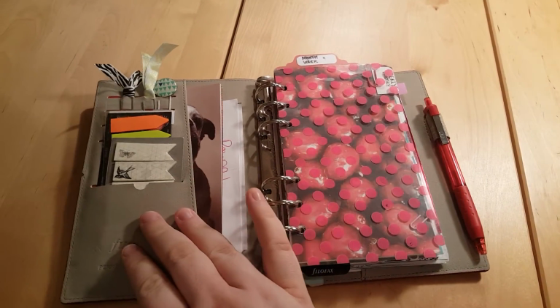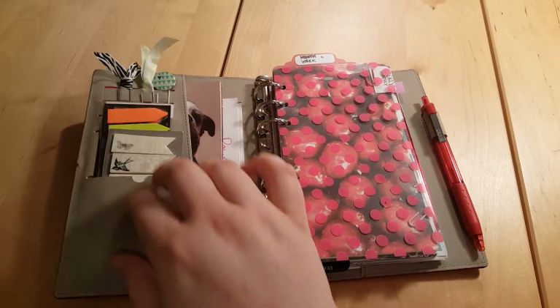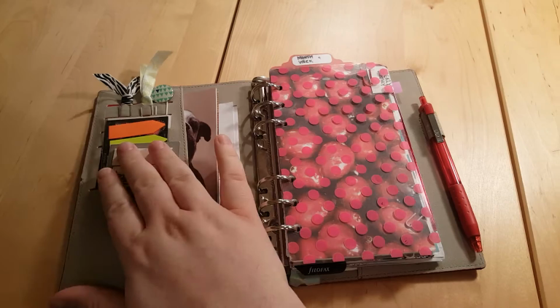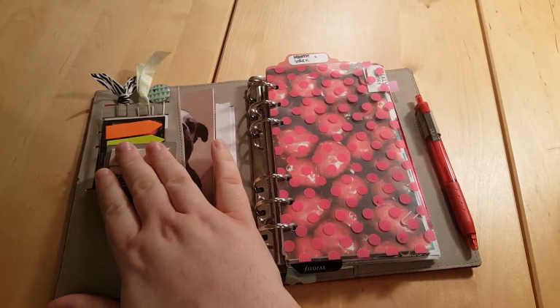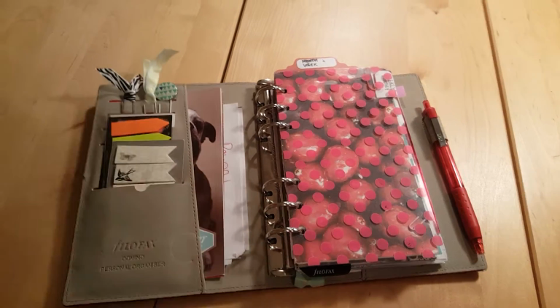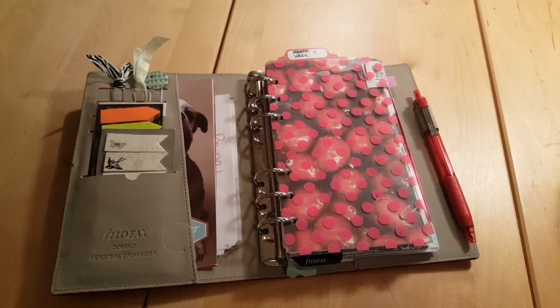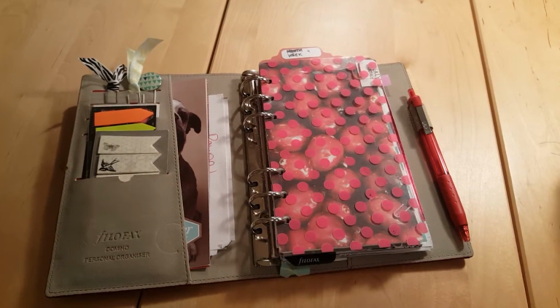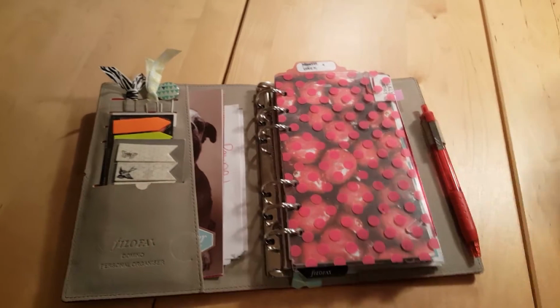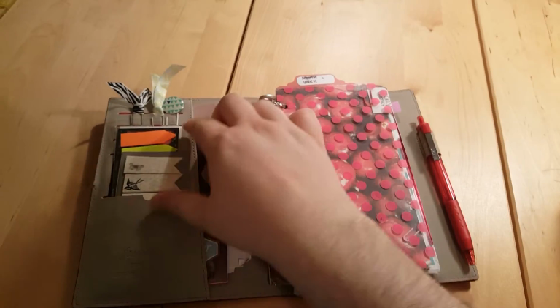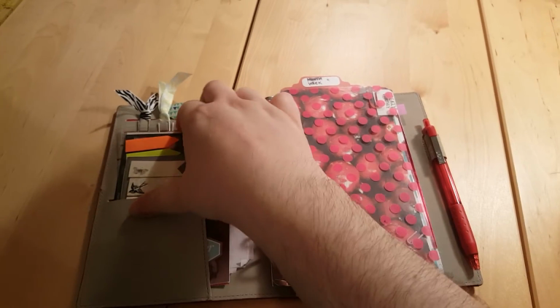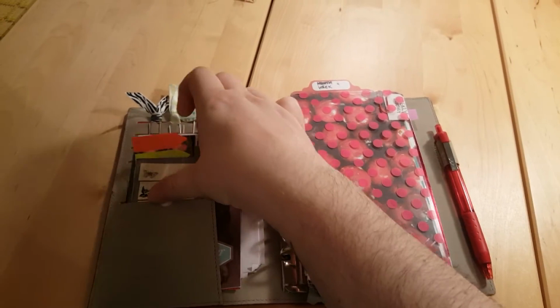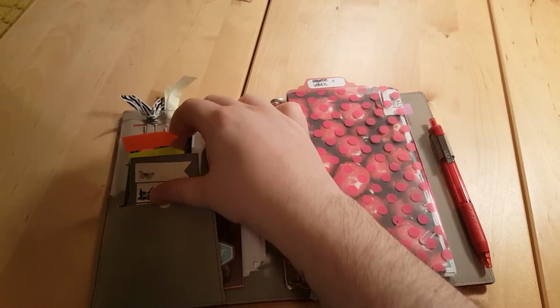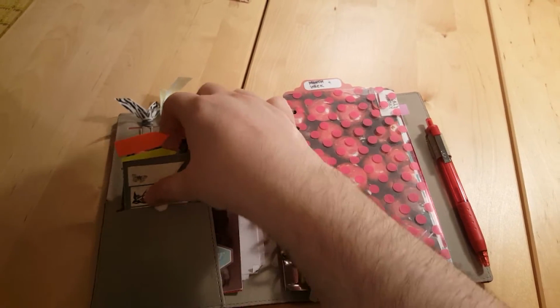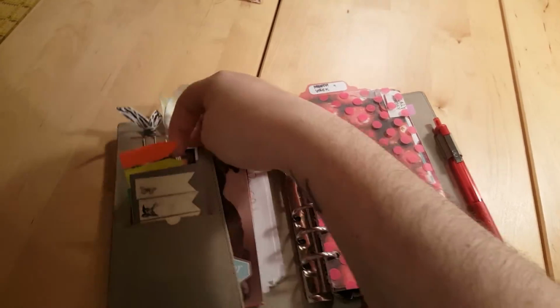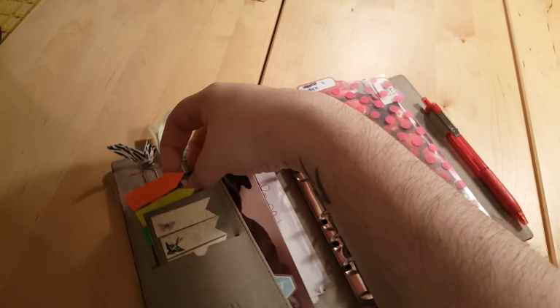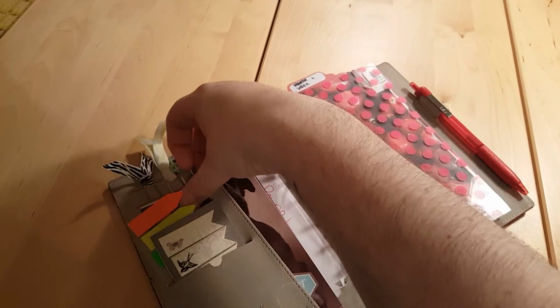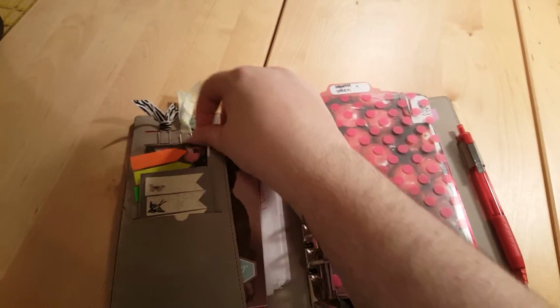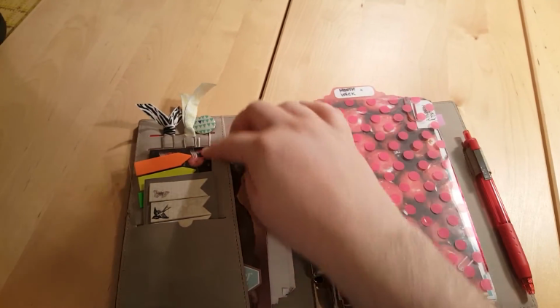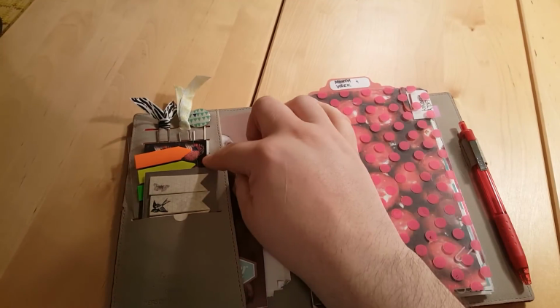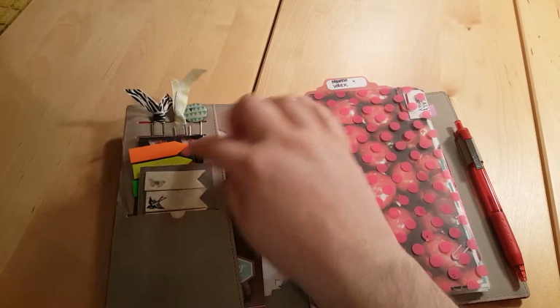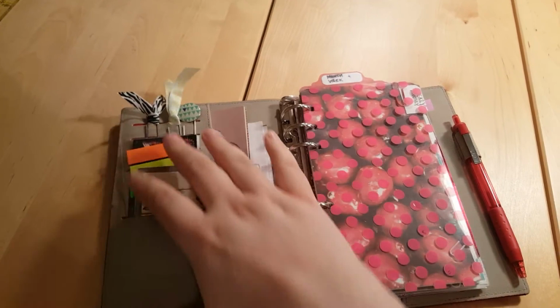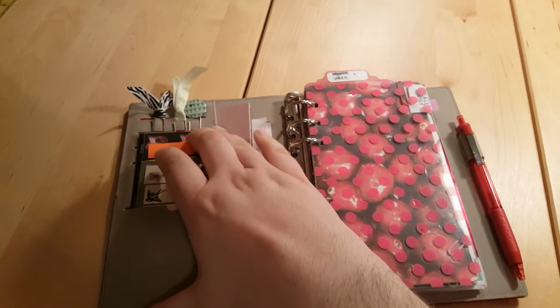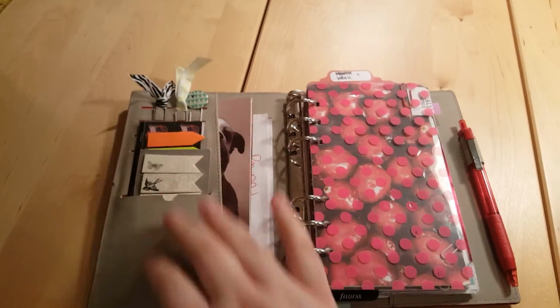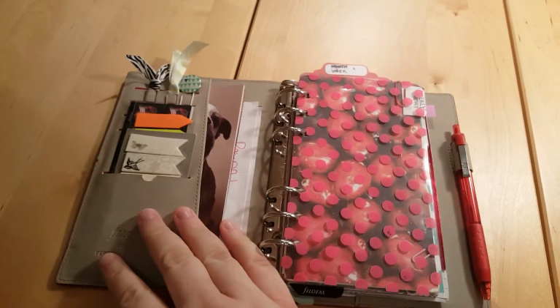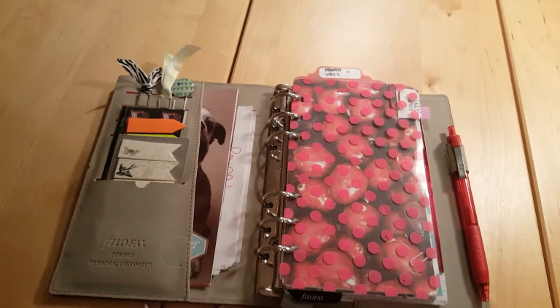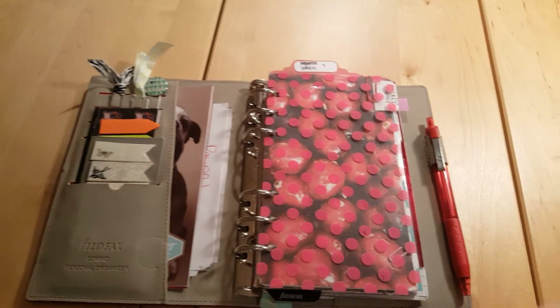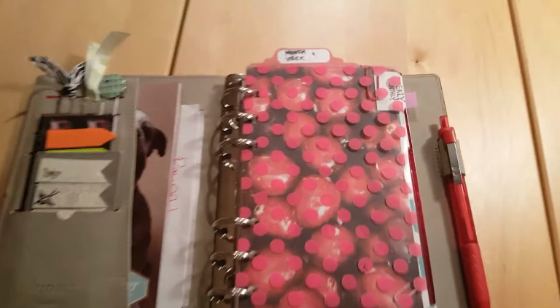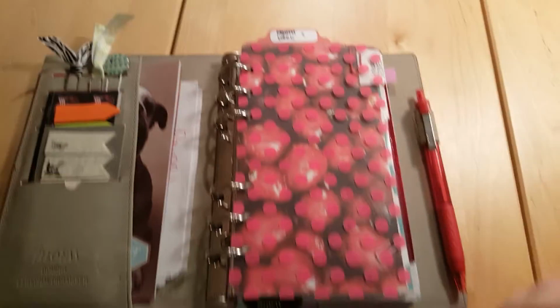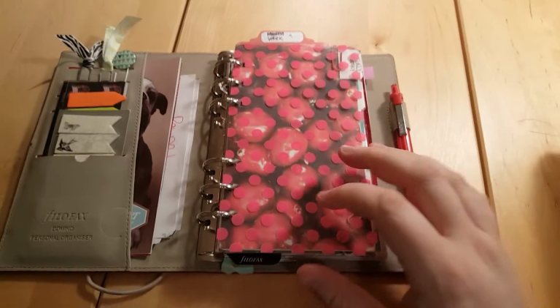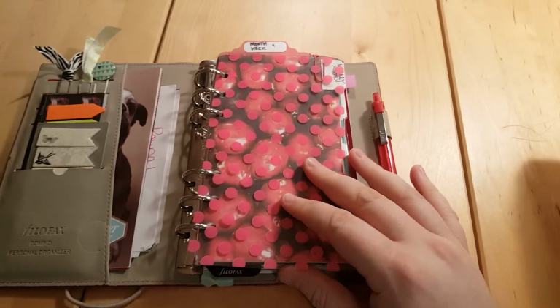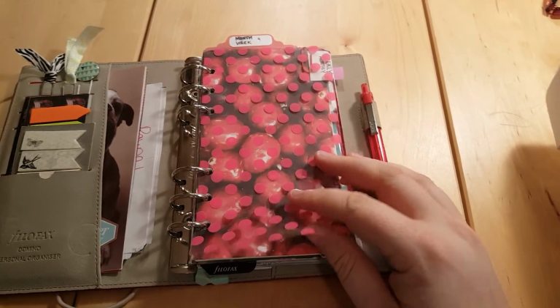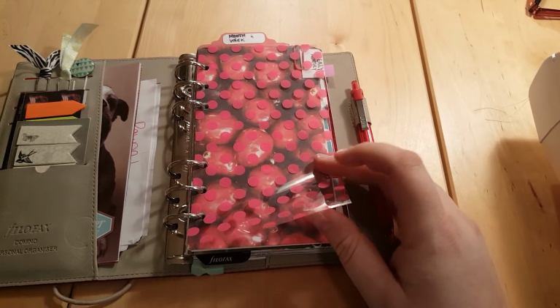I still have my page flags over here, my paper clips, and the only thing I added were some stamps back here — that's the only thing that's different.